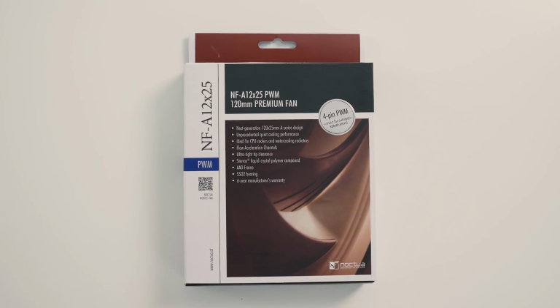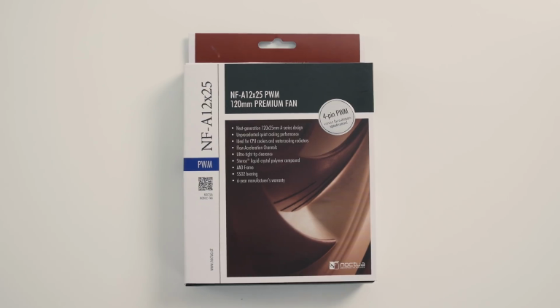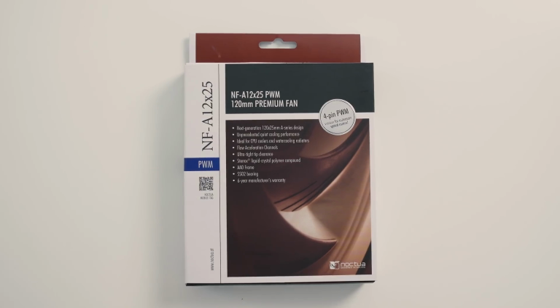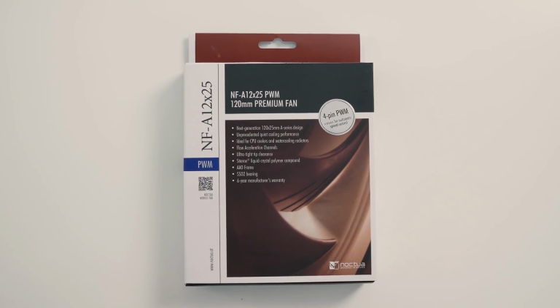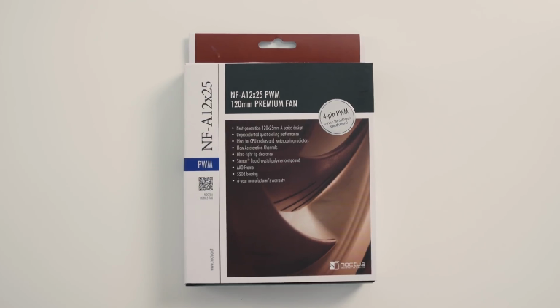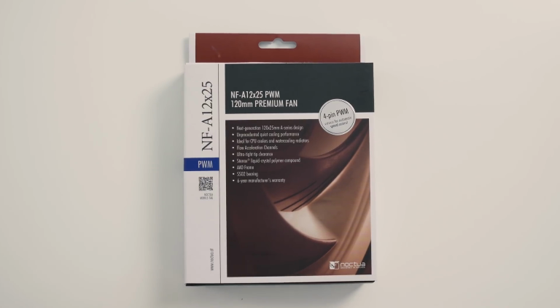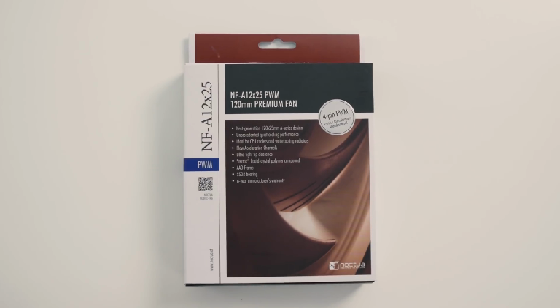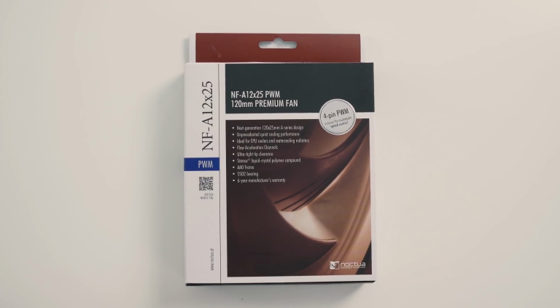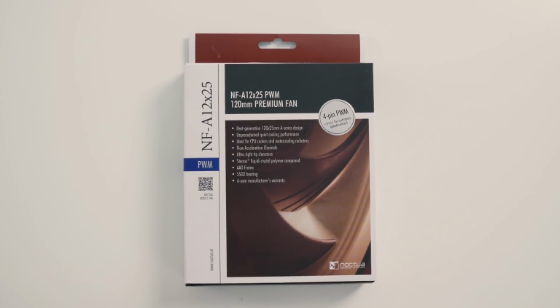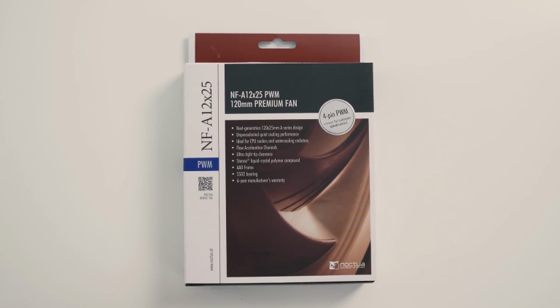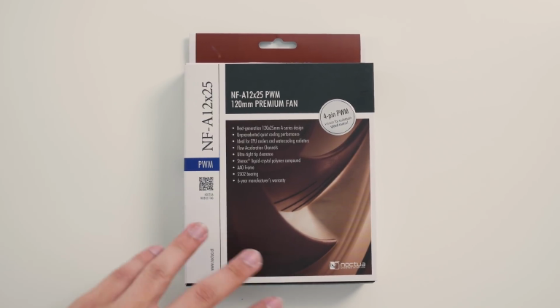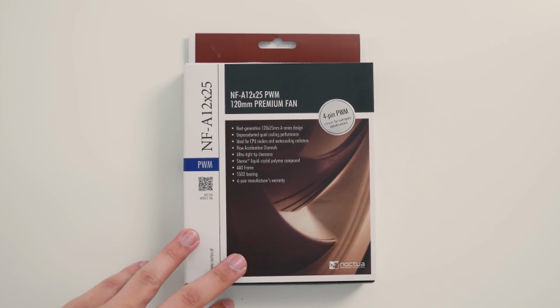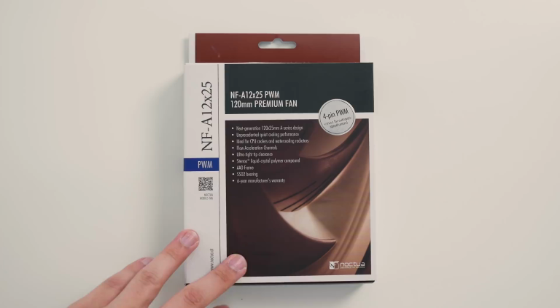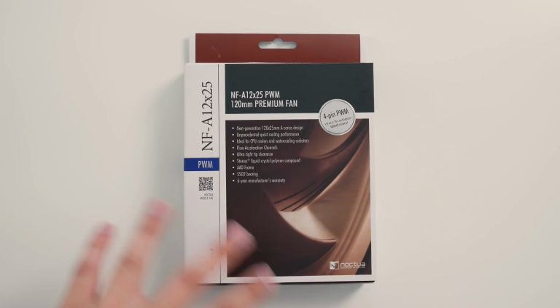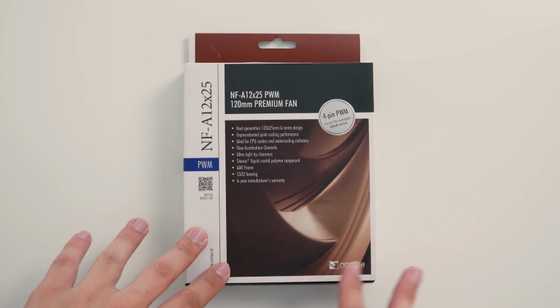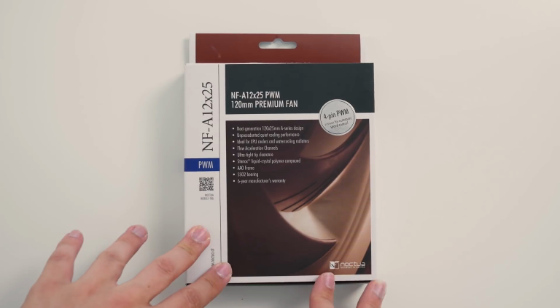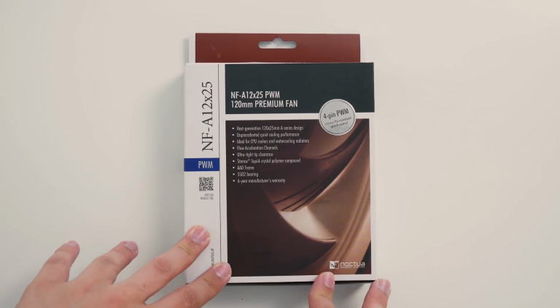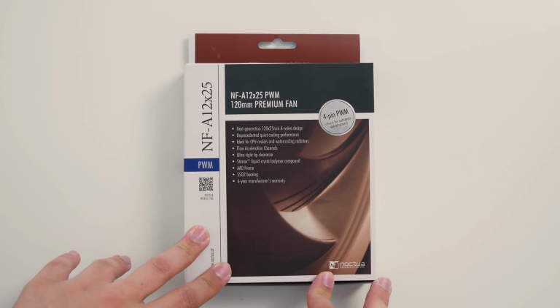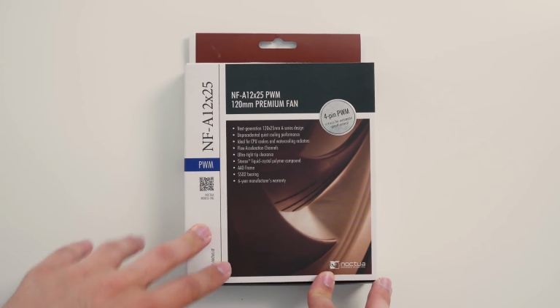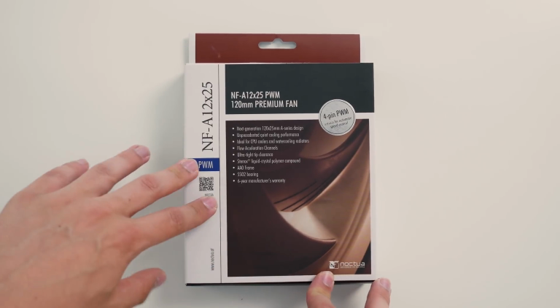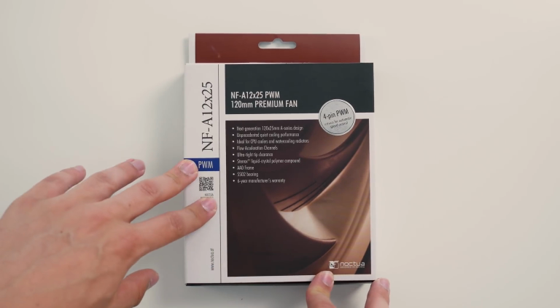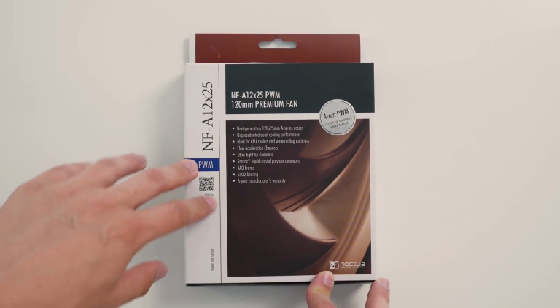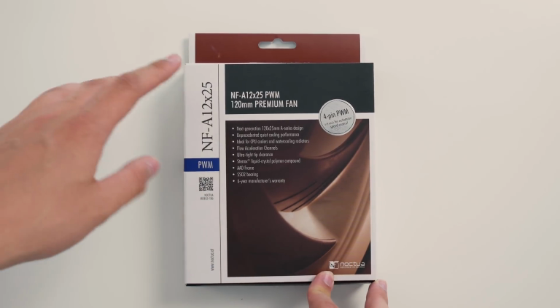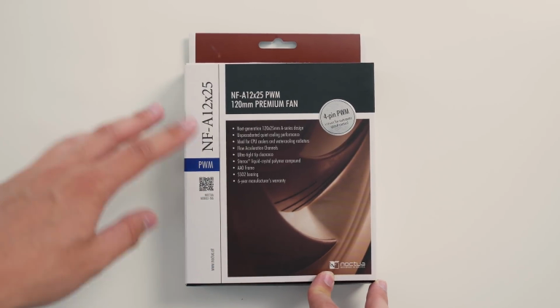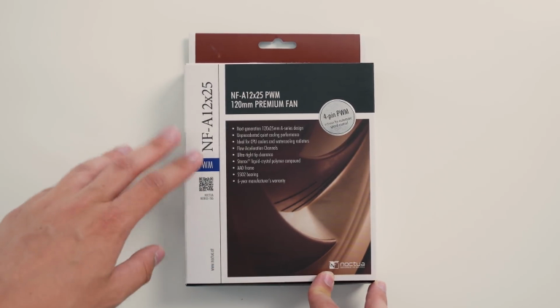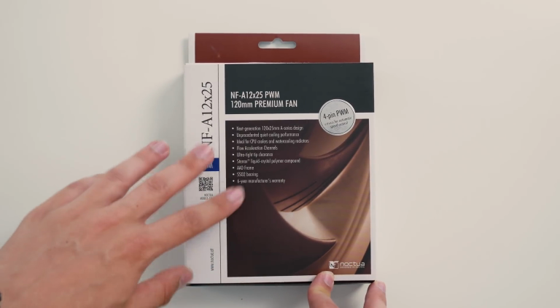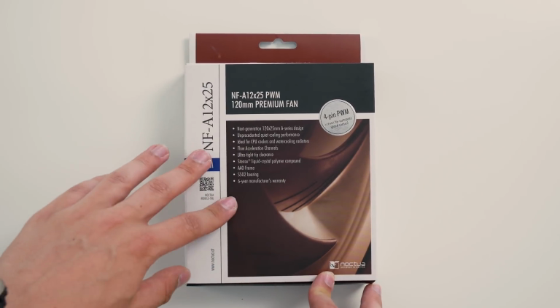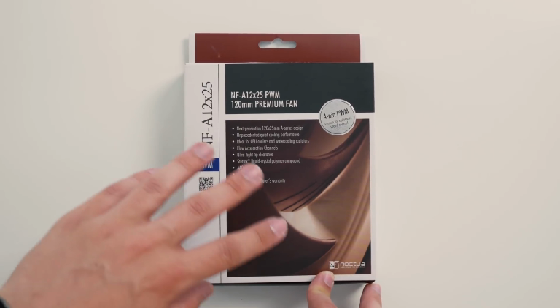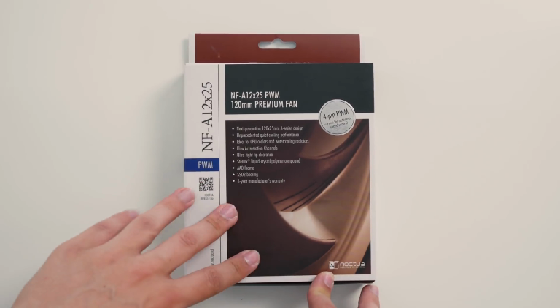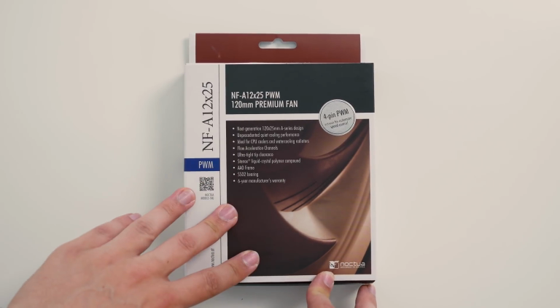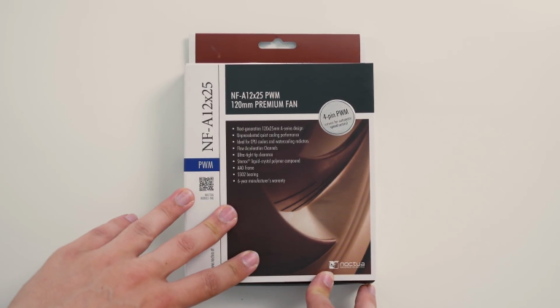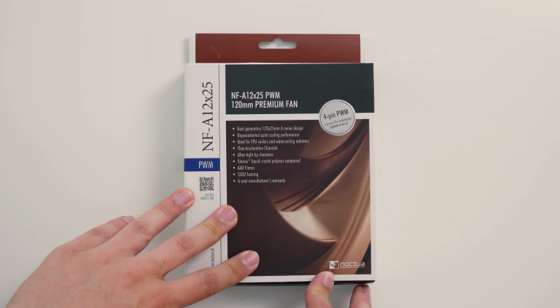I don't usually do unboxings anymore, but the reason I'm having a look at the NFA12 this way is because it's really, really nicely done.